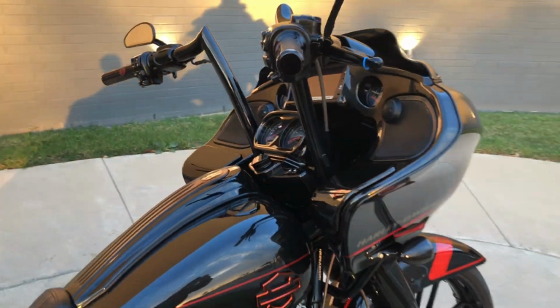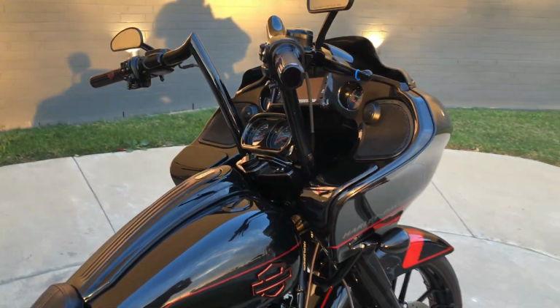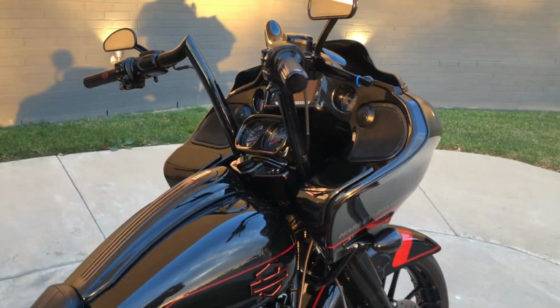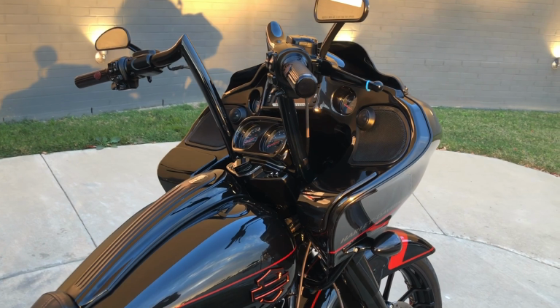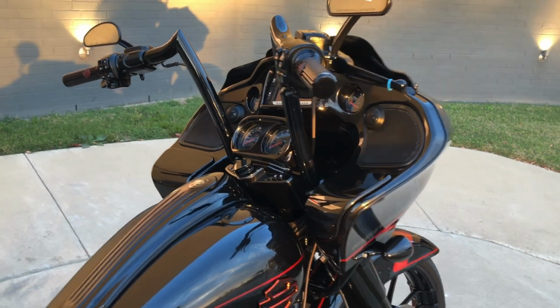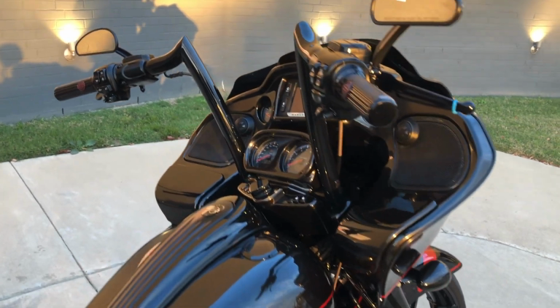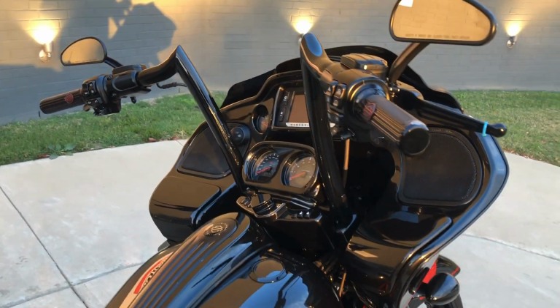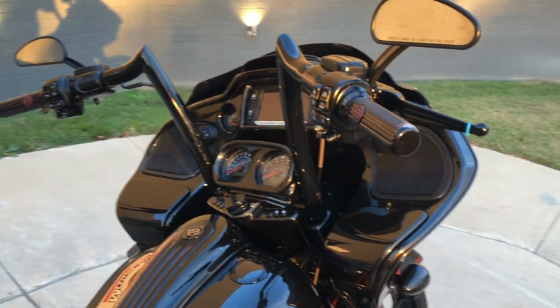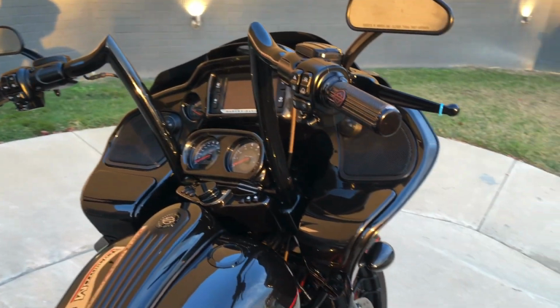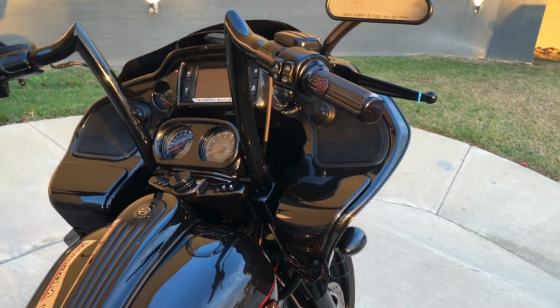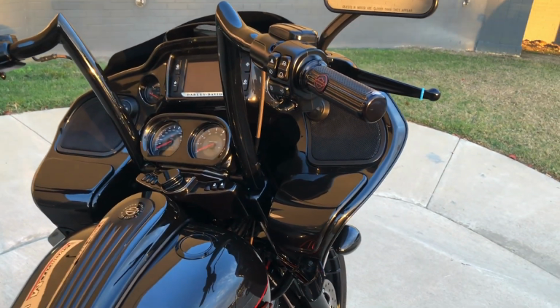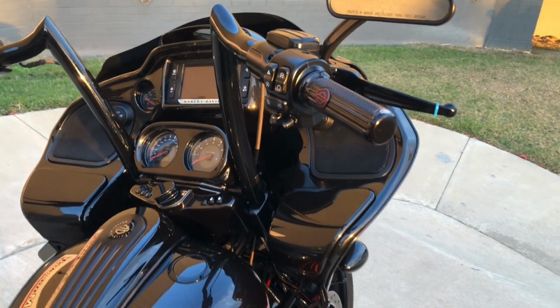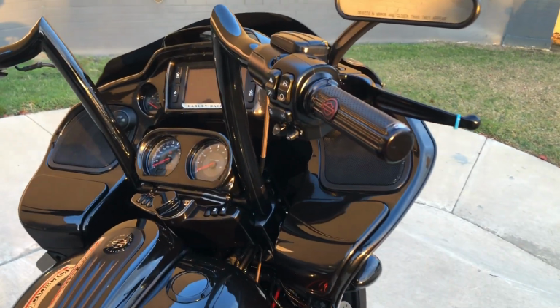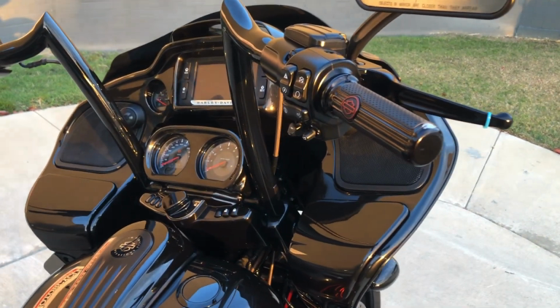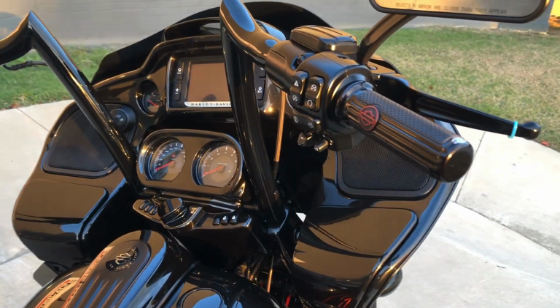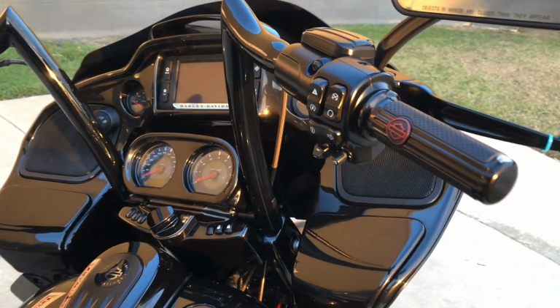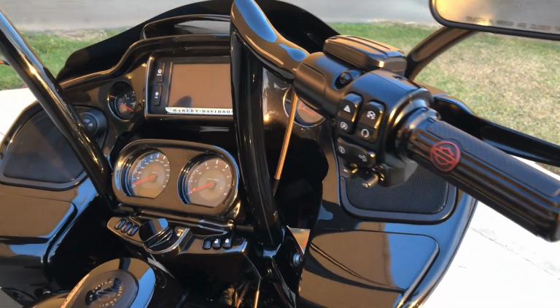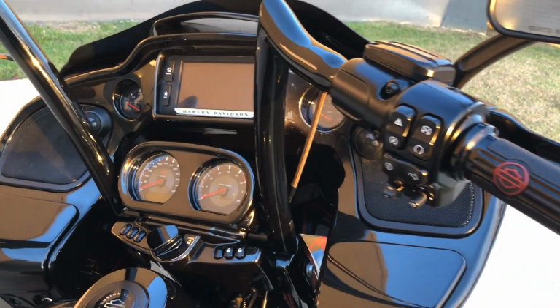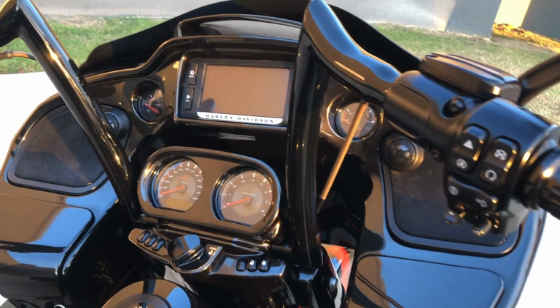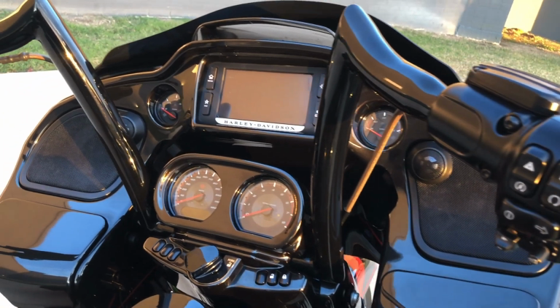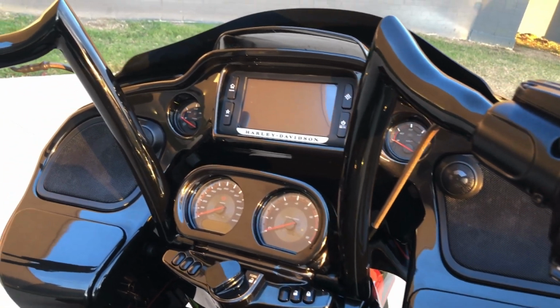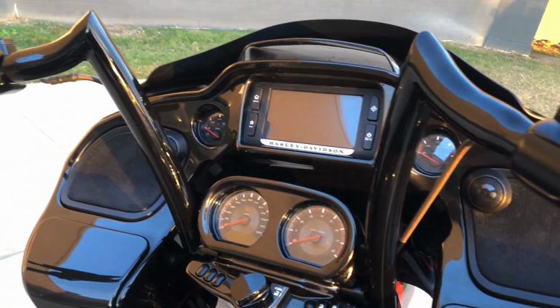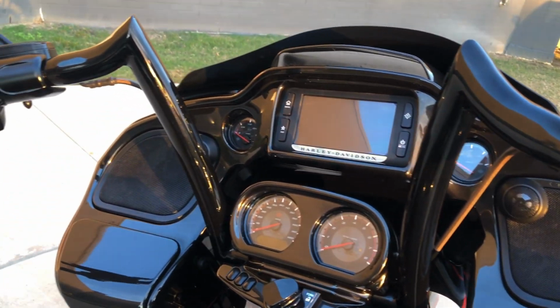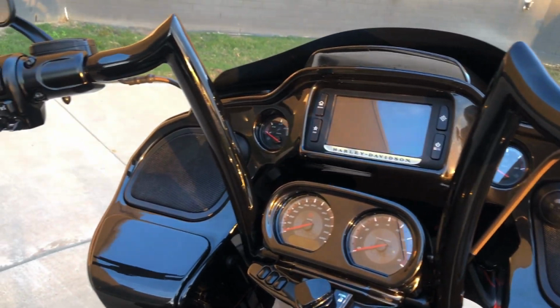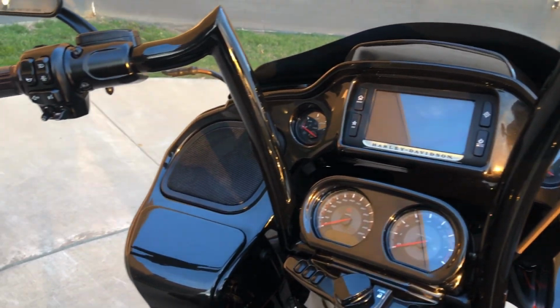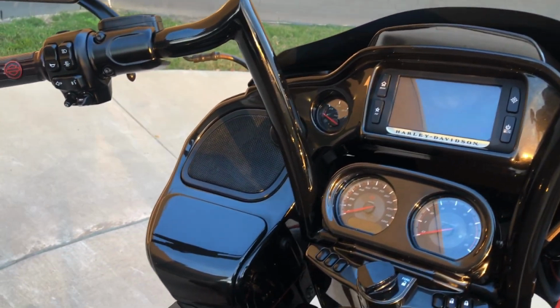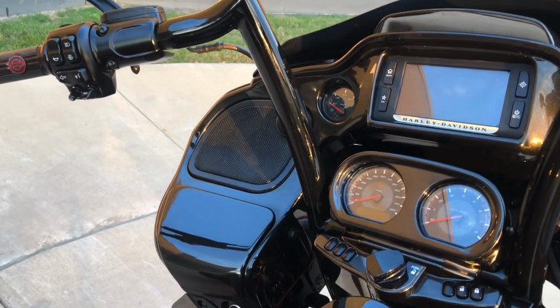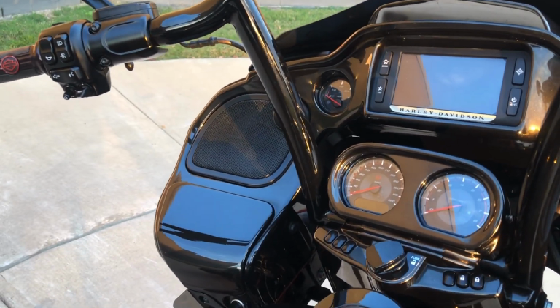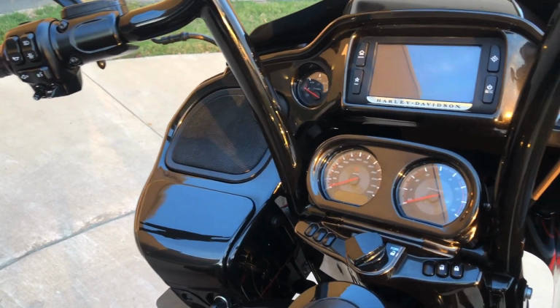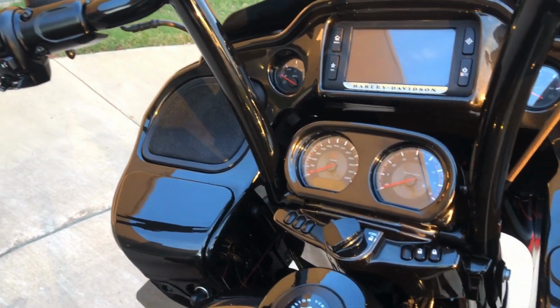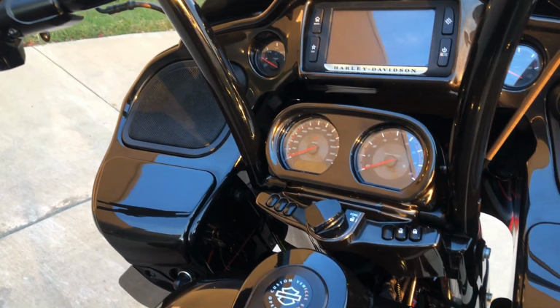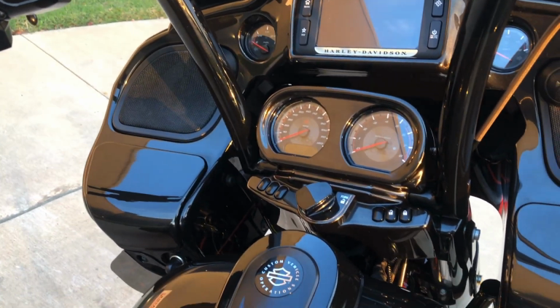Custom handlebars, factory security, six and a half inch touchscreen display with Bluetooth and navigation, electronic cruise control. Got the Boom Audio Stage 2 installed.